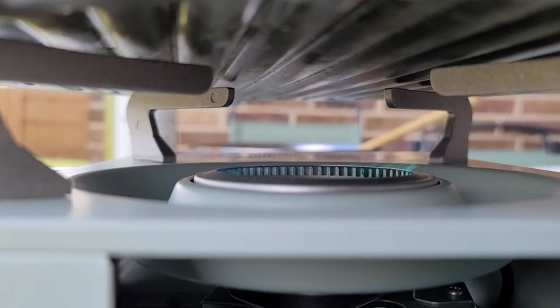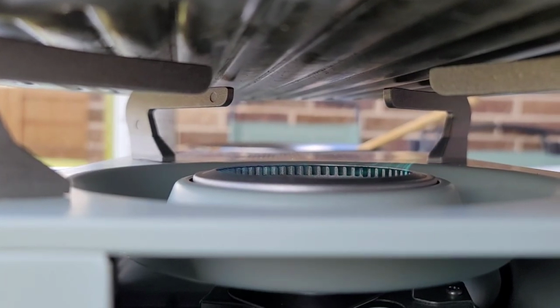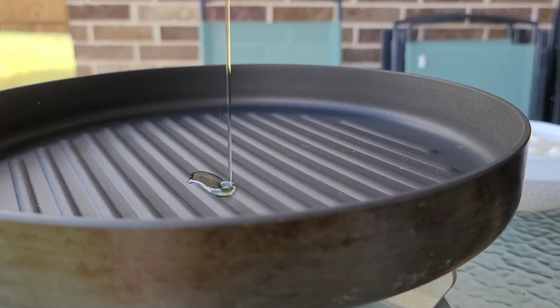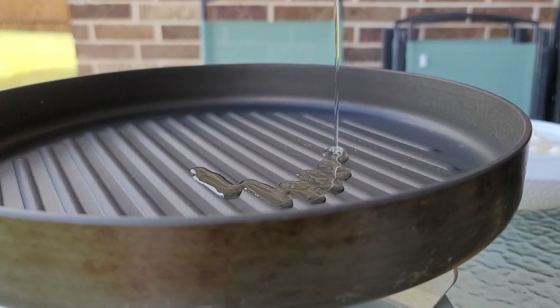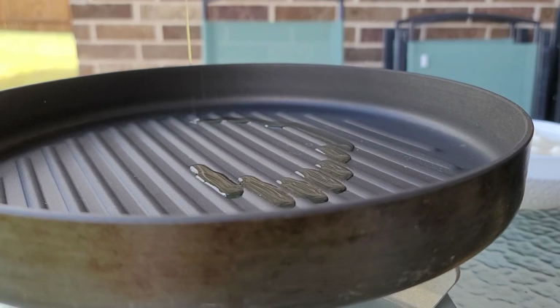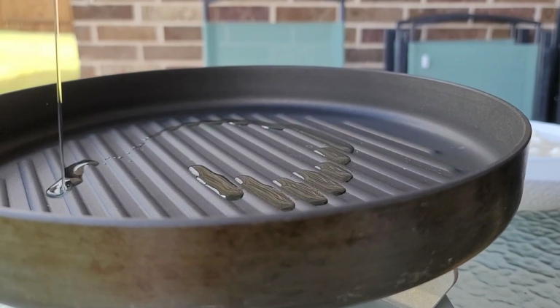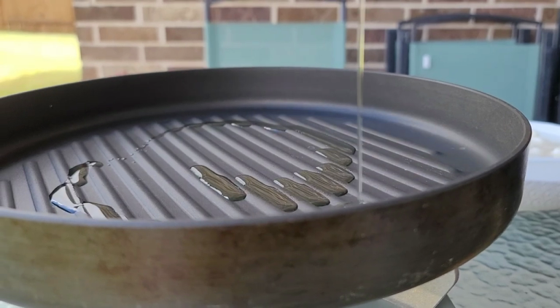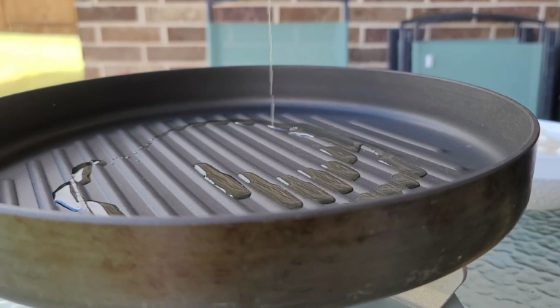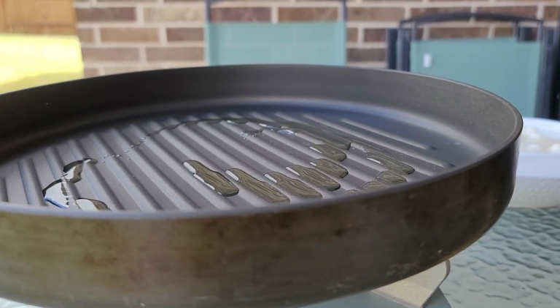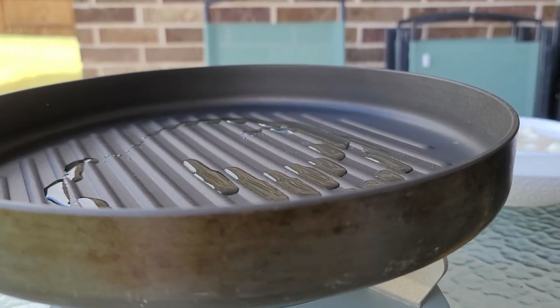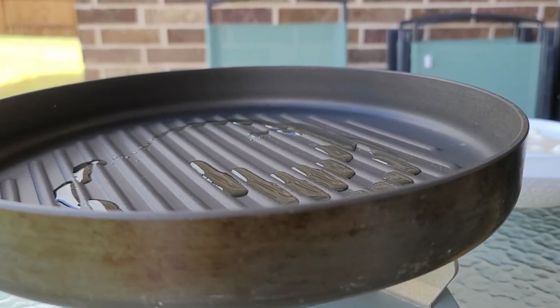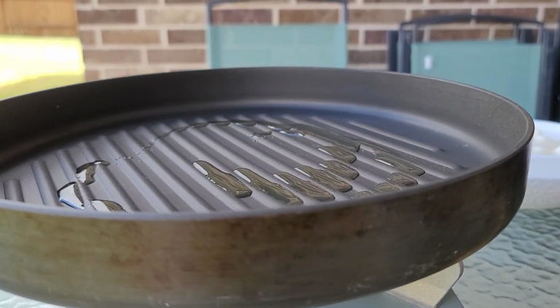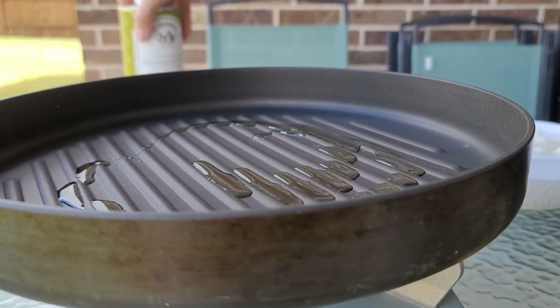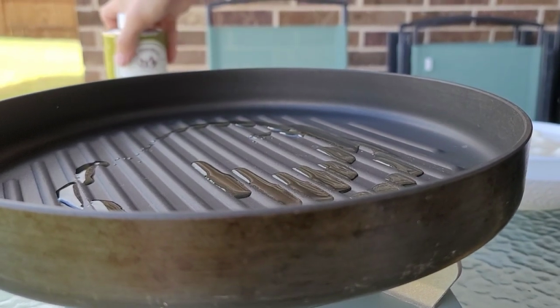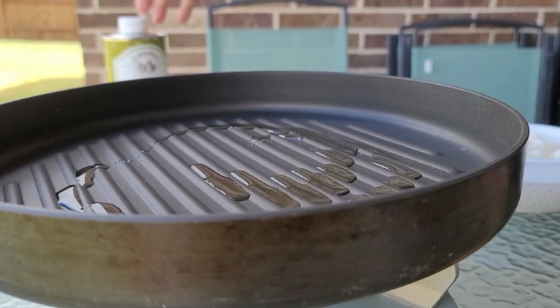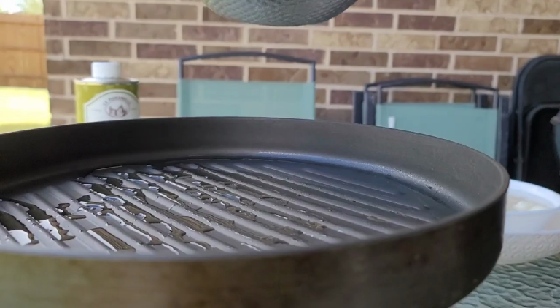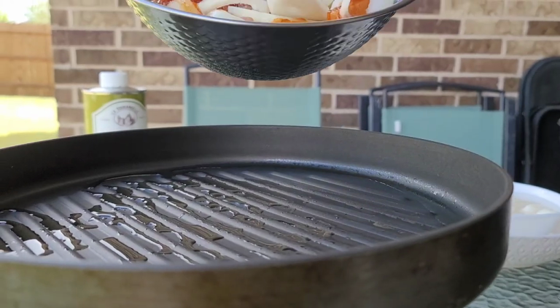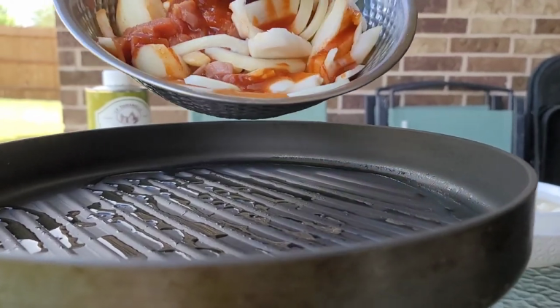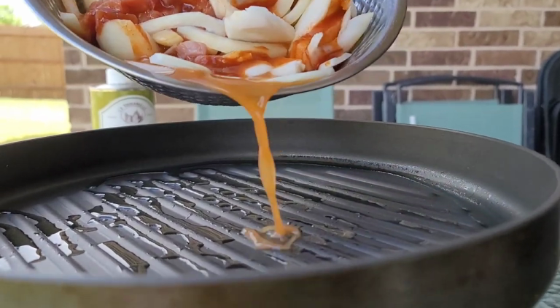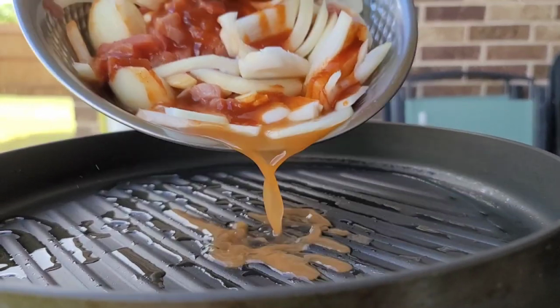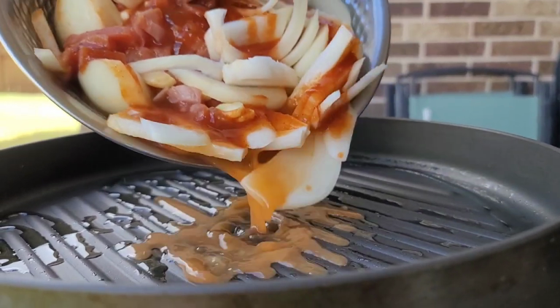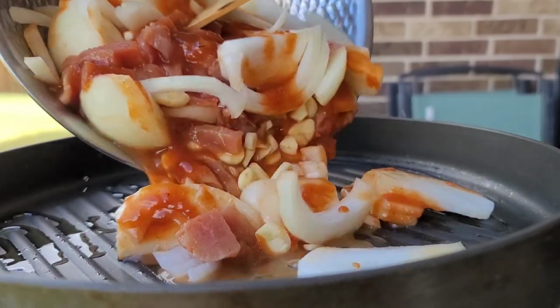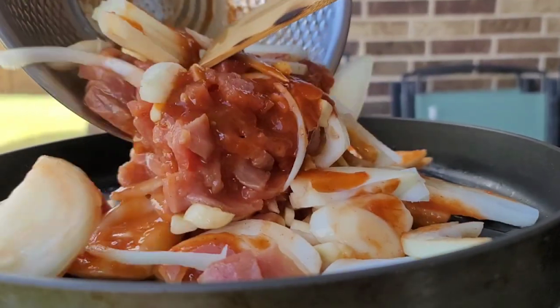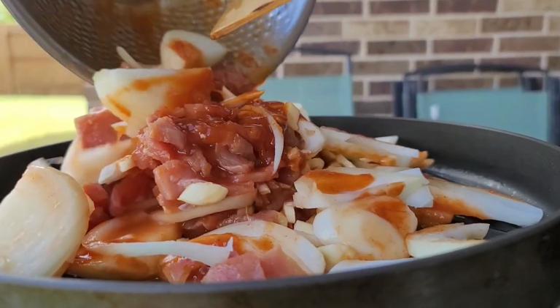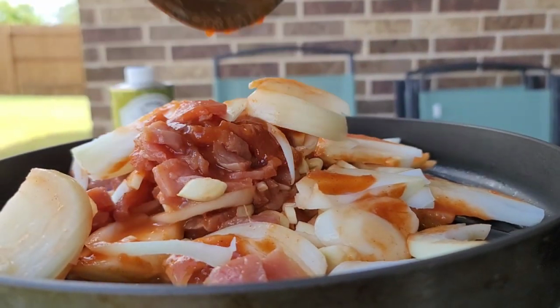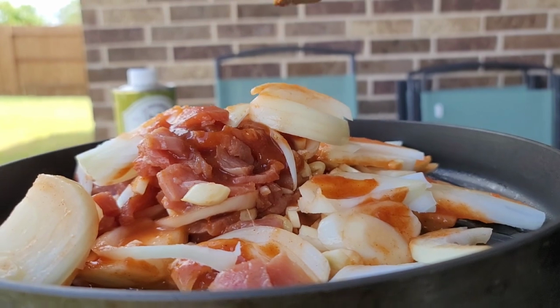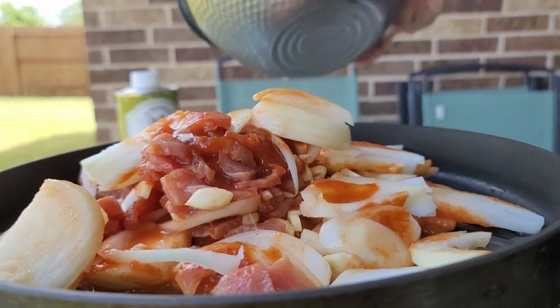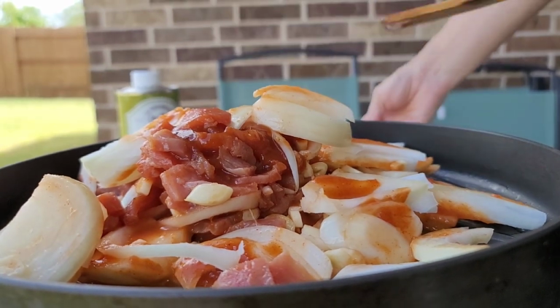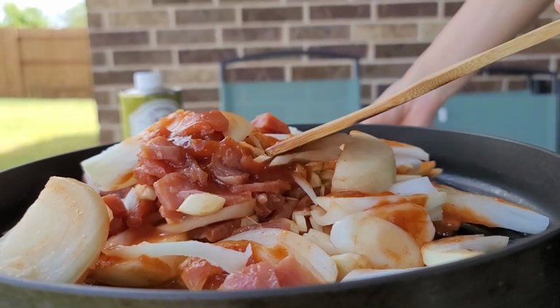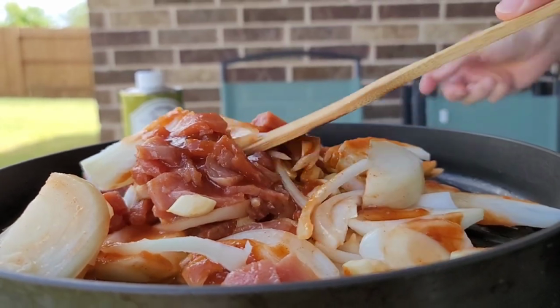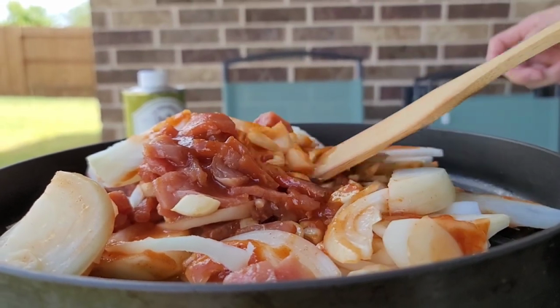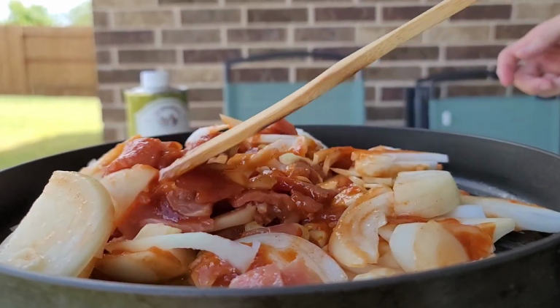Now that the pan's preheated, he's going to add a little bit of cooking oil and then add the marinated pork. With the pork he did slice a very large yellow onion and add lots of chopped garlic. Now he's just going to cook the meat.